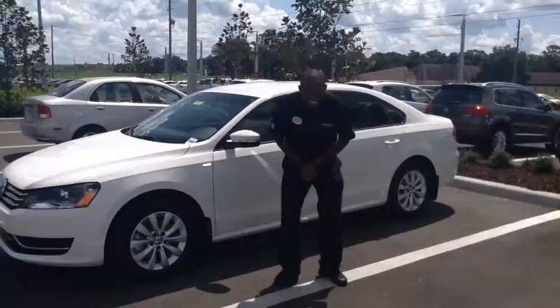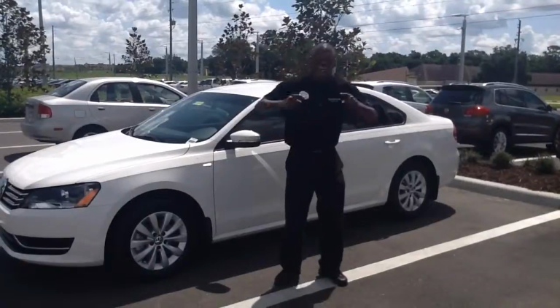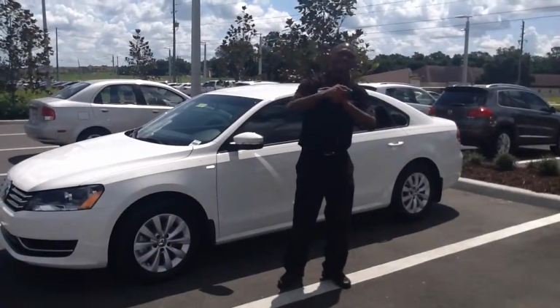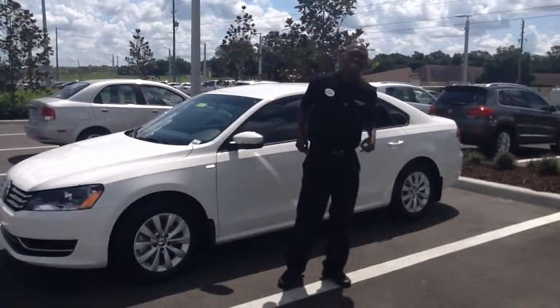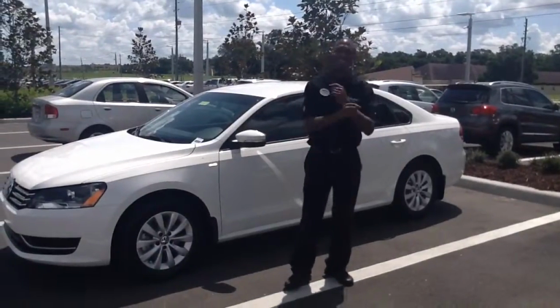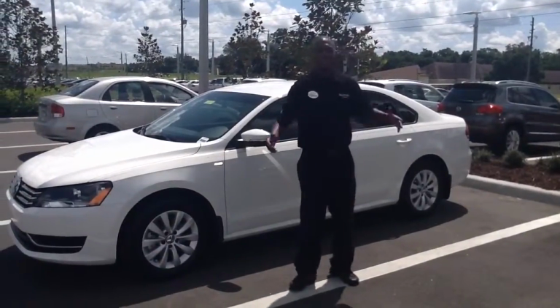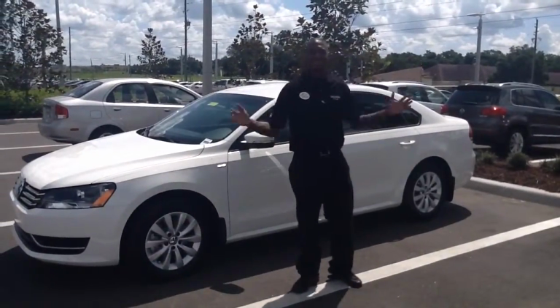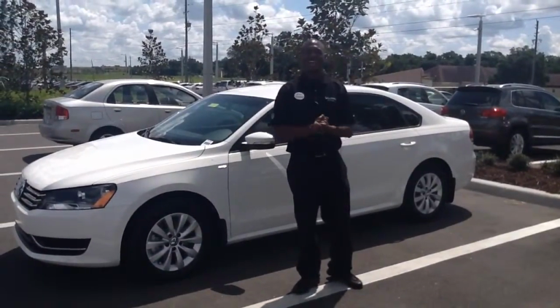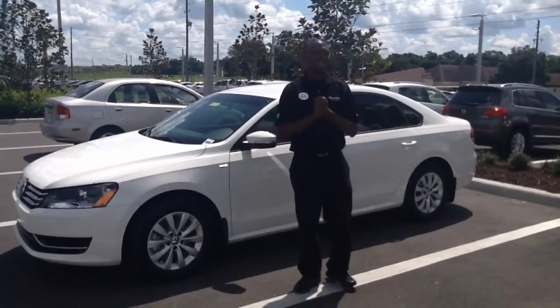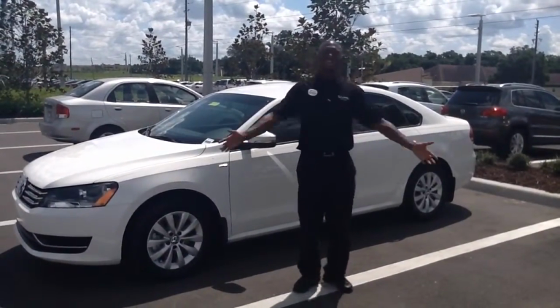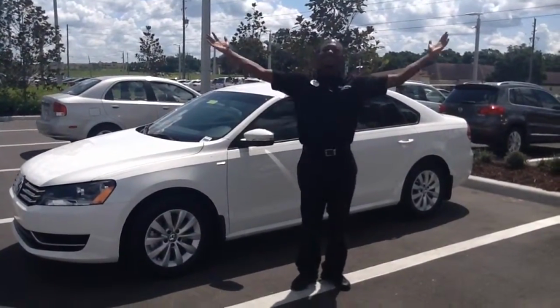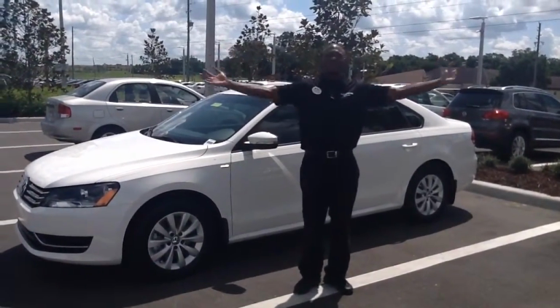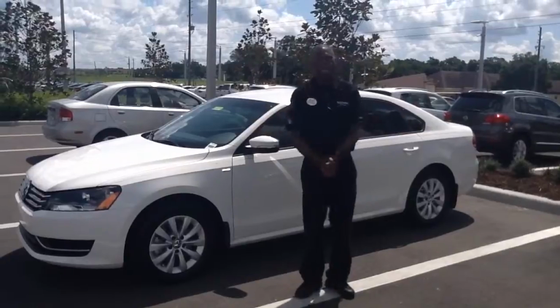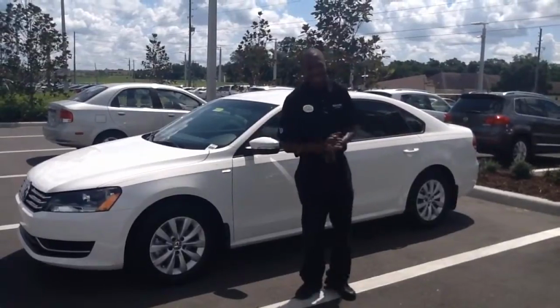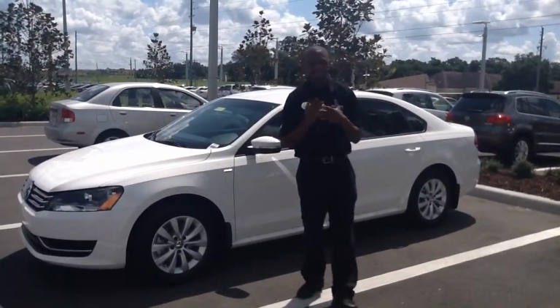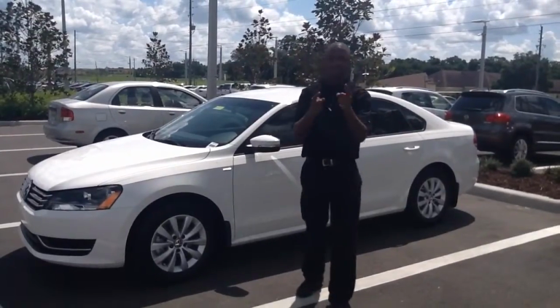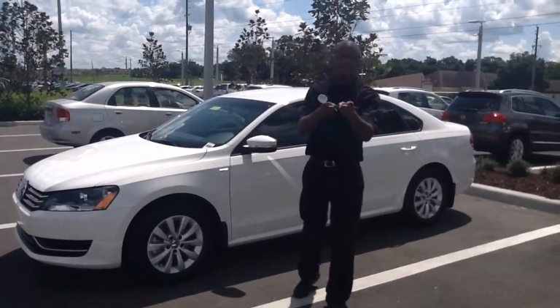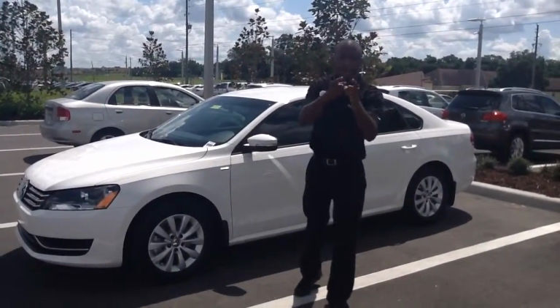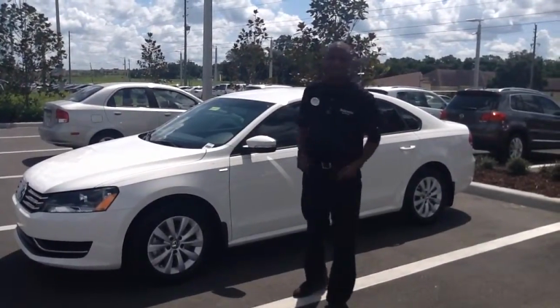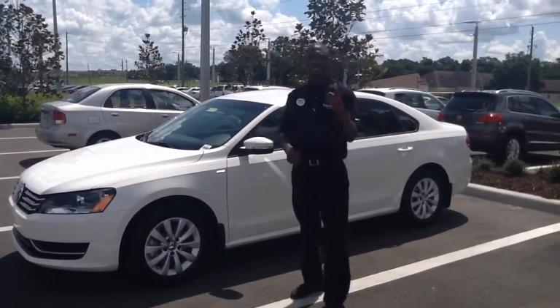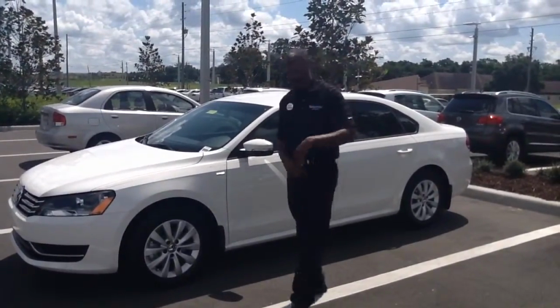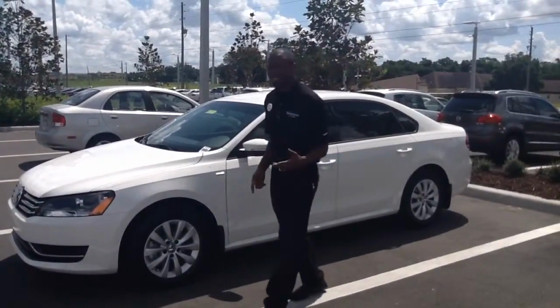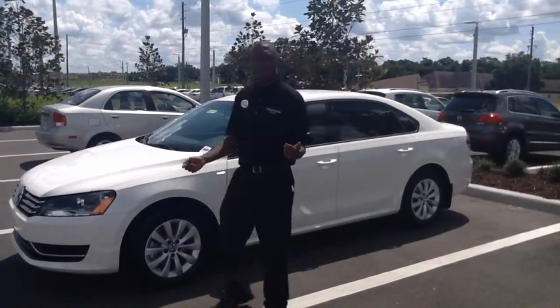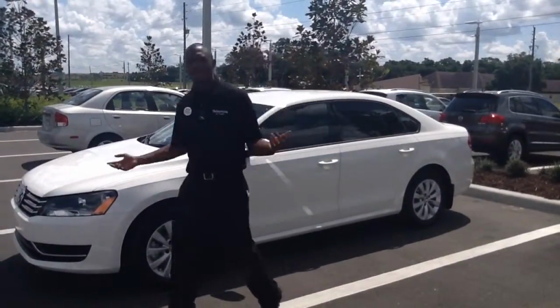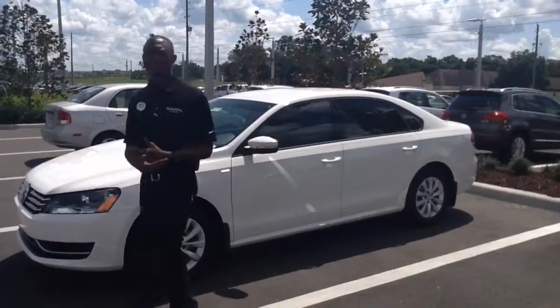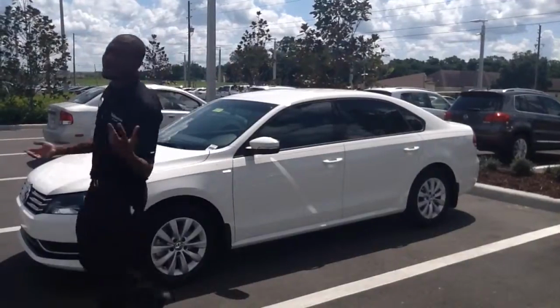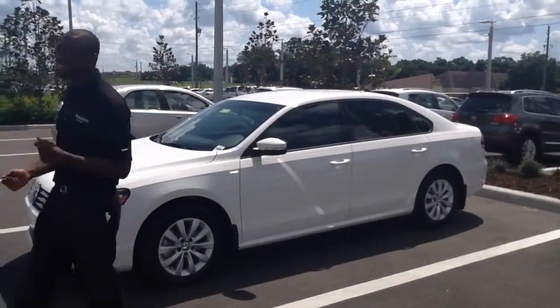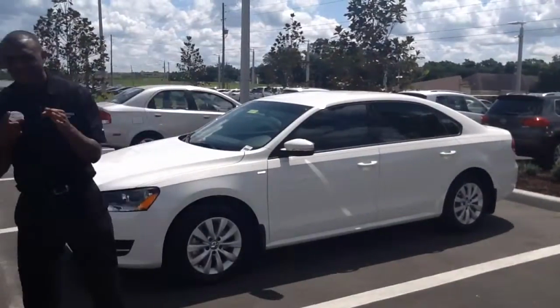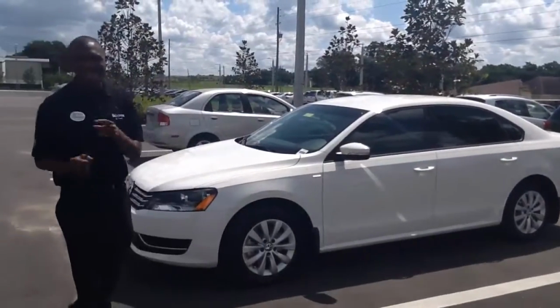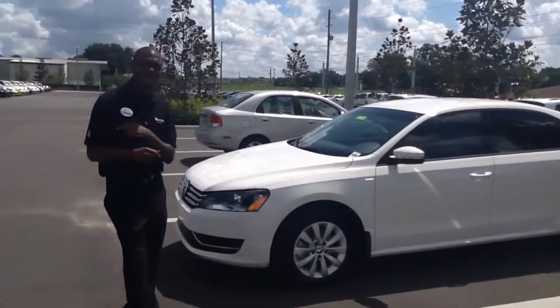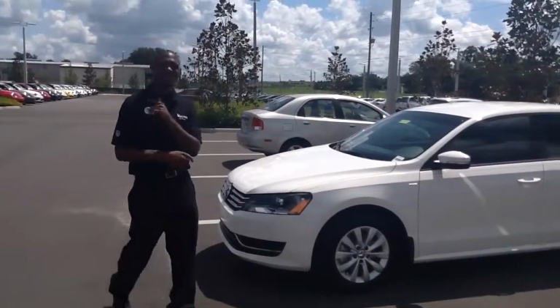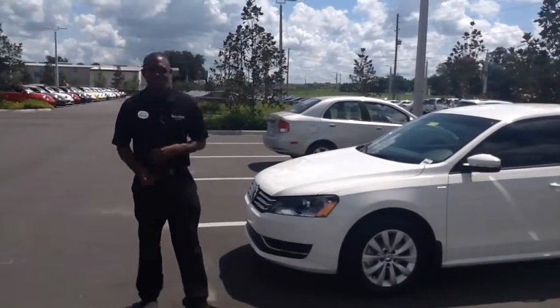Hey Mr. Reg, how you doing? Welcome to Volkswagen of Ocala — dreams do come true. I am Spencer Steele, your product specialist. Now I see that you inquired about a beautiful, amazing Volkswagen 2015 Passat.